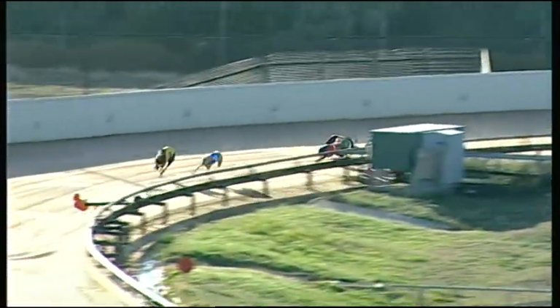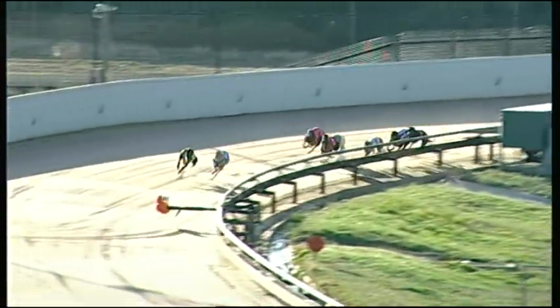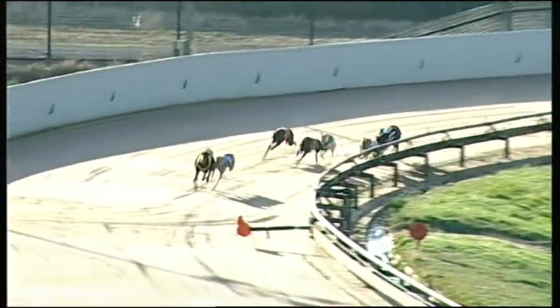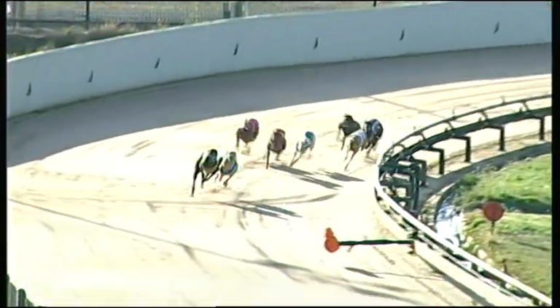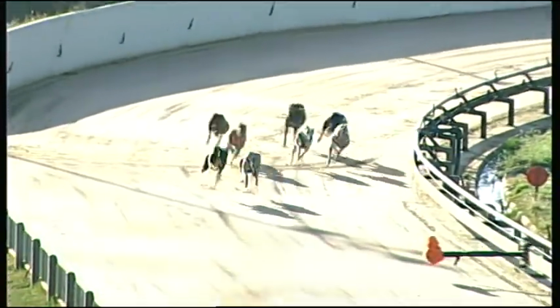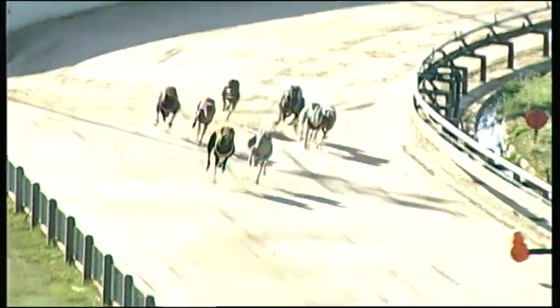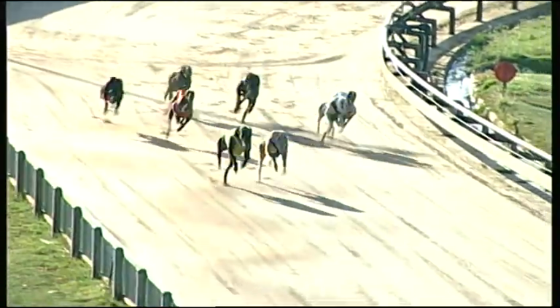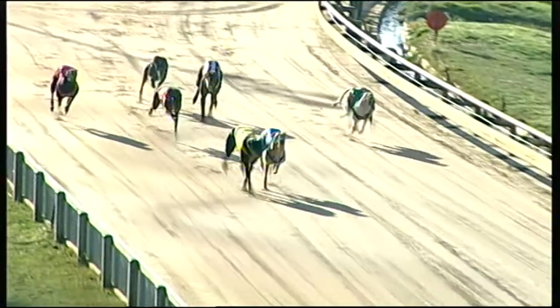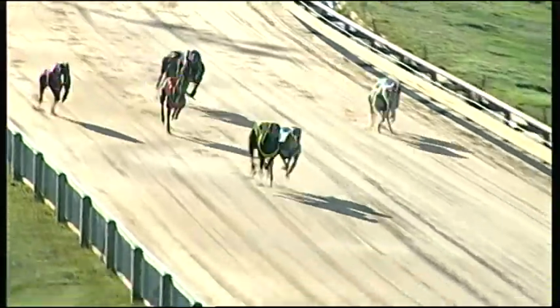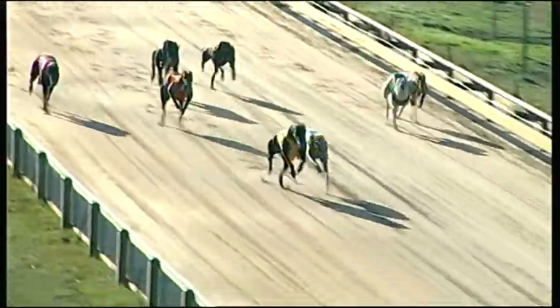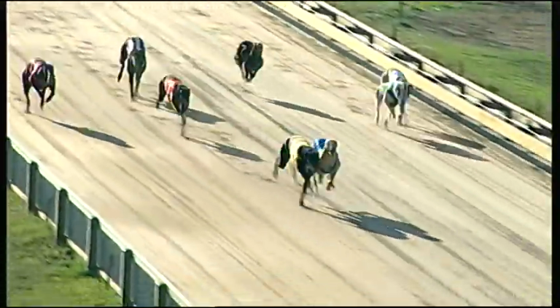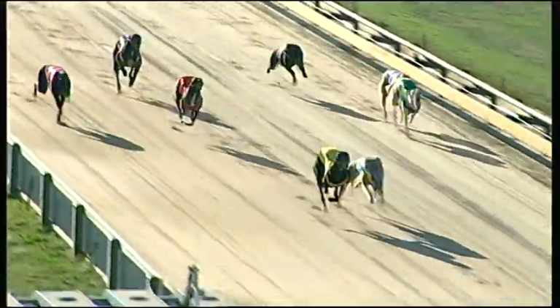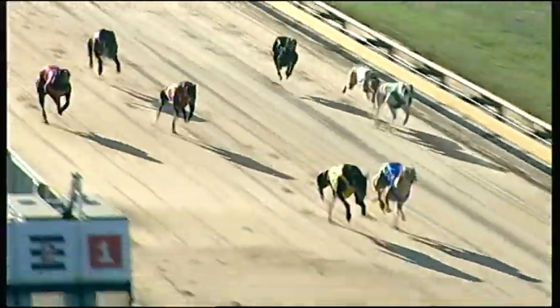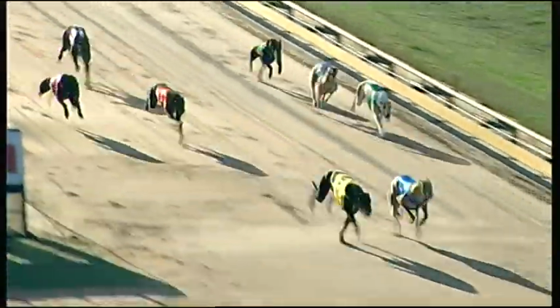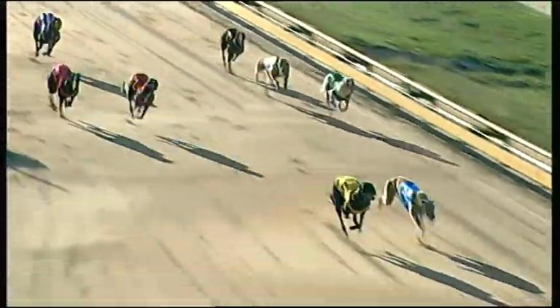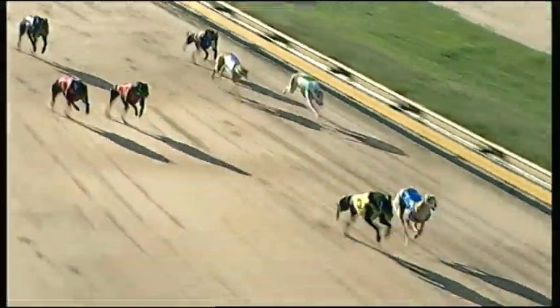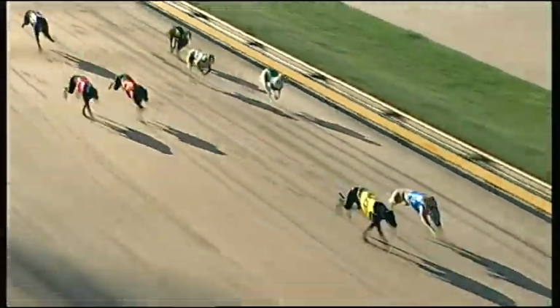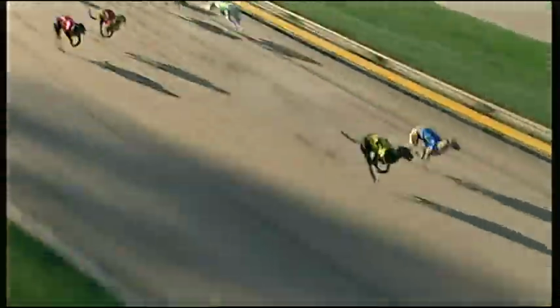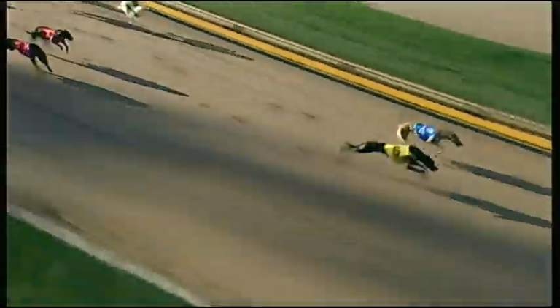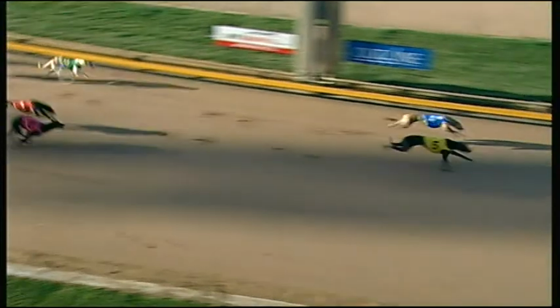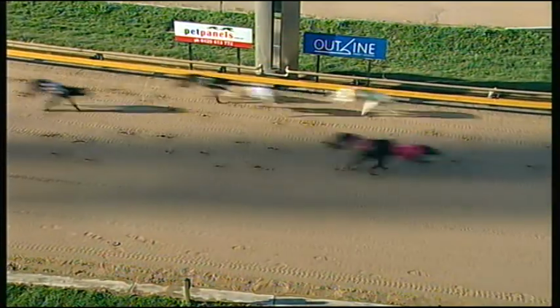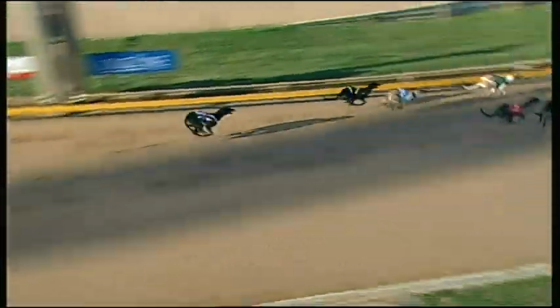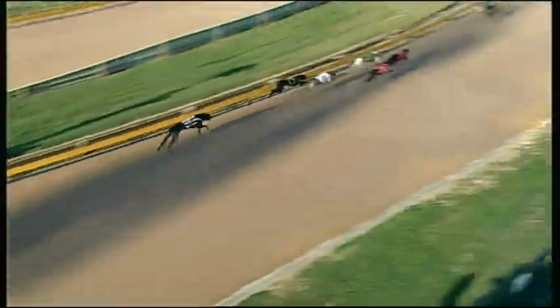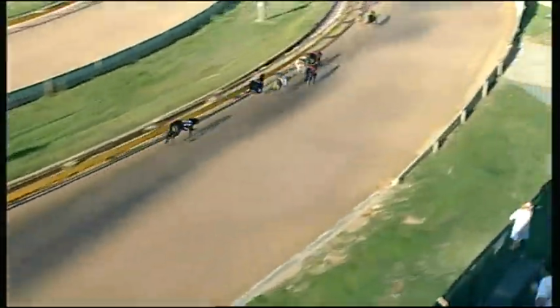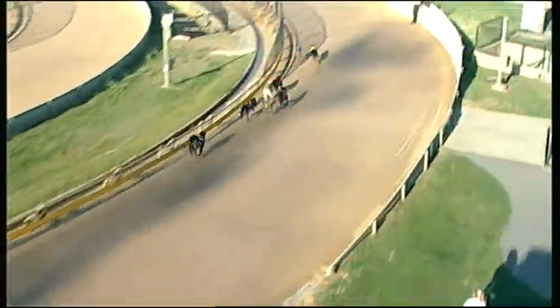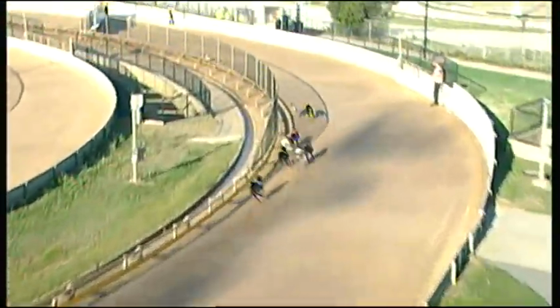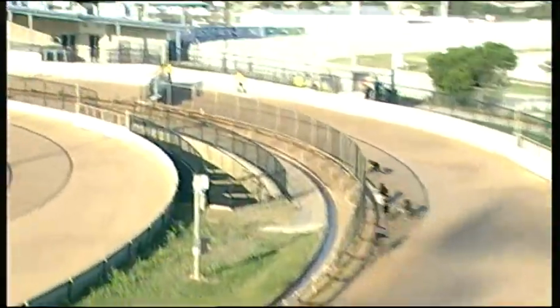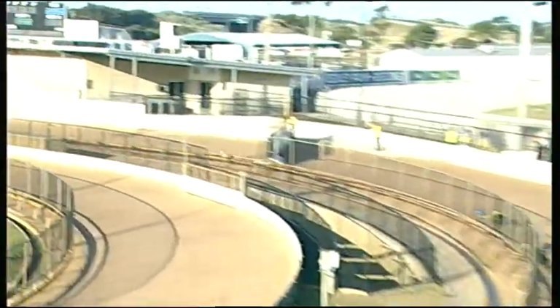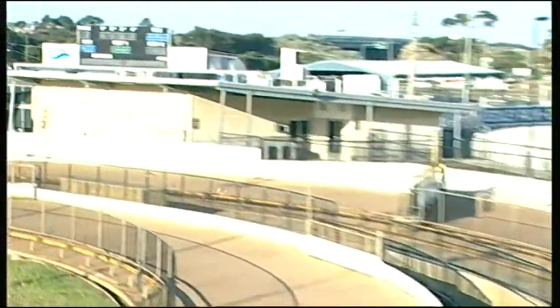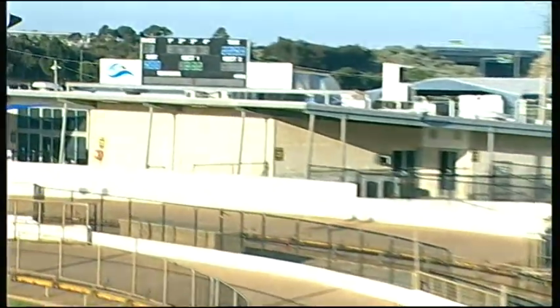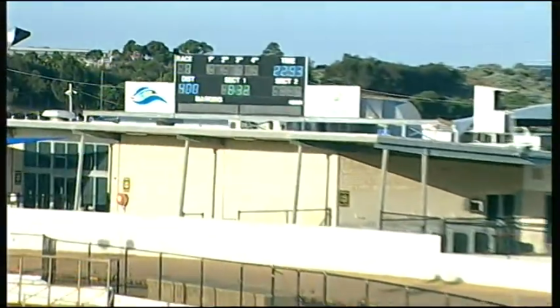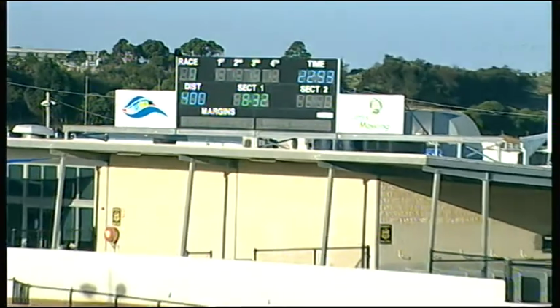Trap deep misses Cash around the home corner. Trying to get up on the inside was Pure Motion still deep there. Me and Blue might be just in front. Pure Motion lunges and photo. Maybe Me and Blue from Pure Motion but it's tight. Then misses Cash. Further back was Helen Allen.